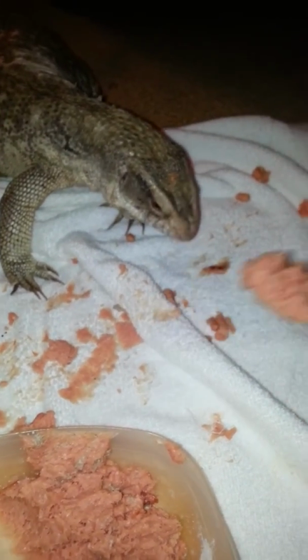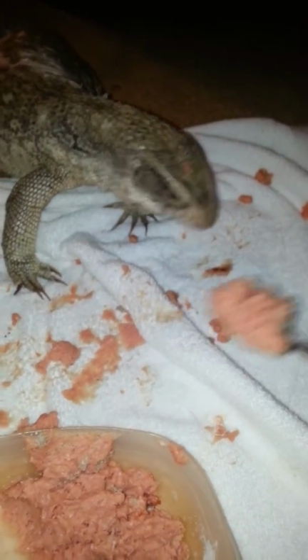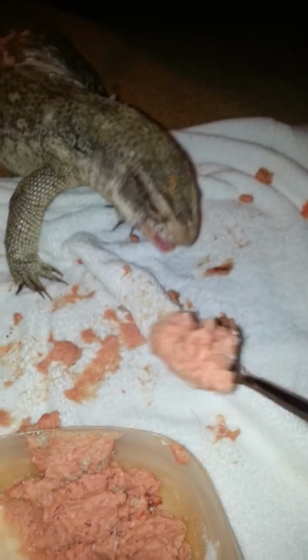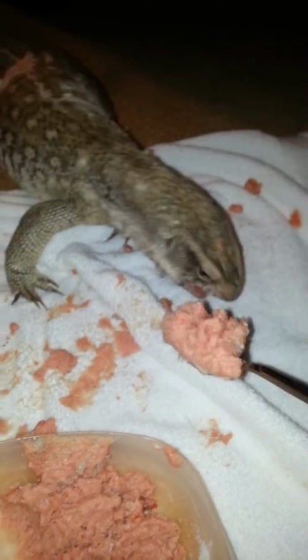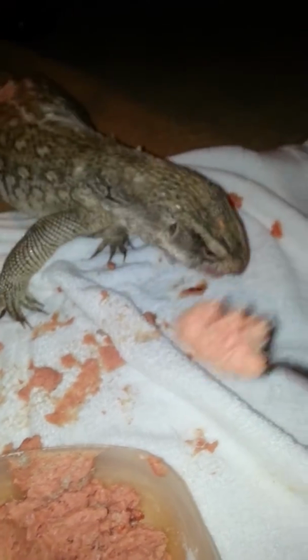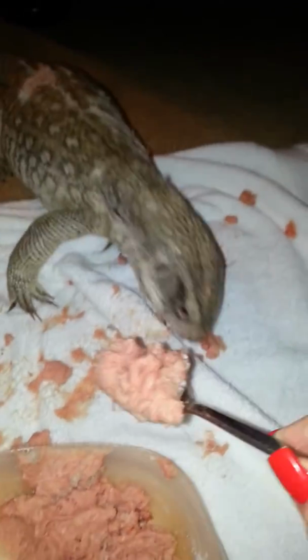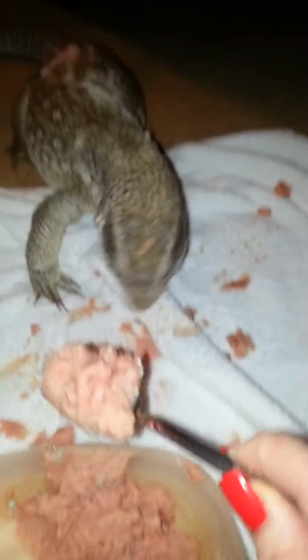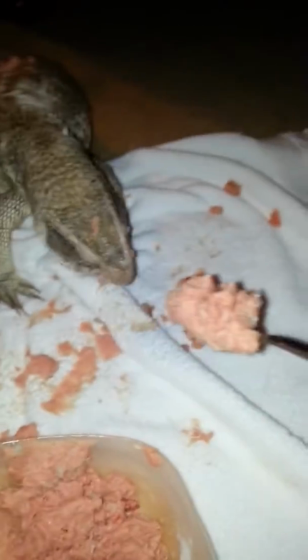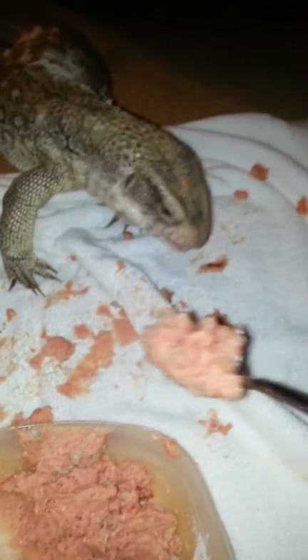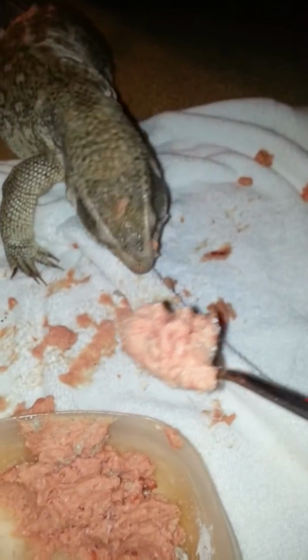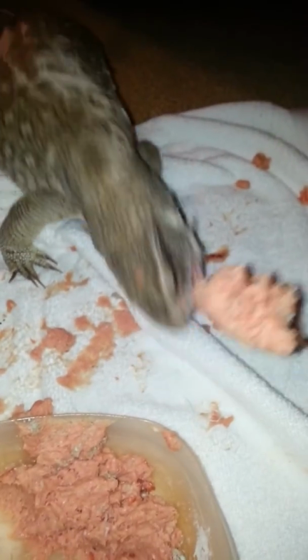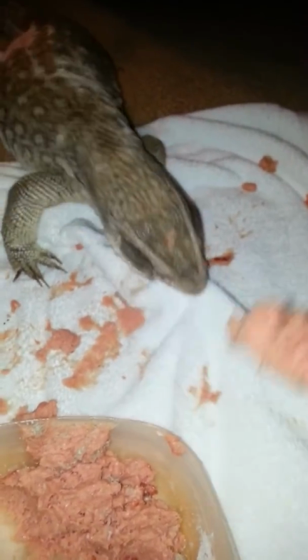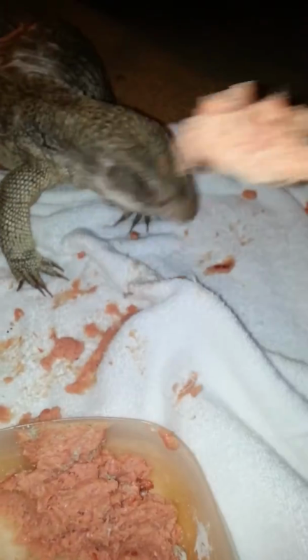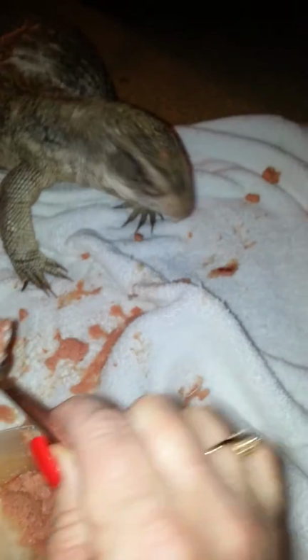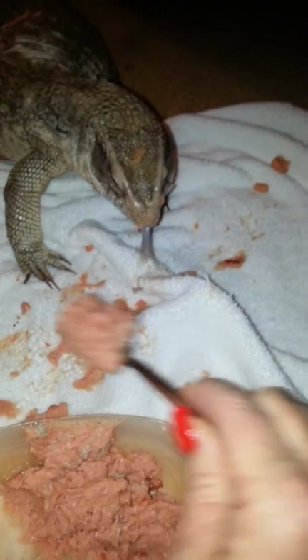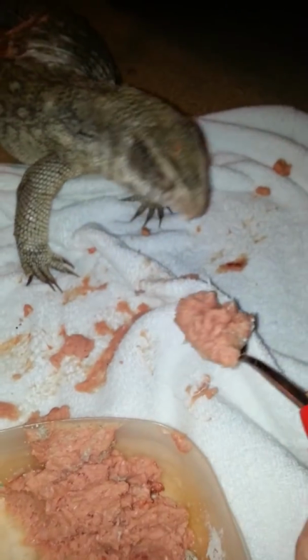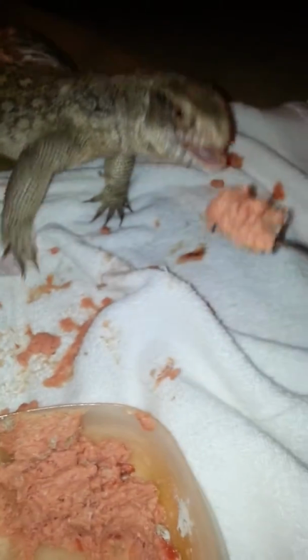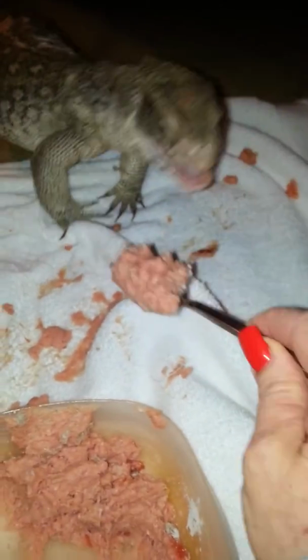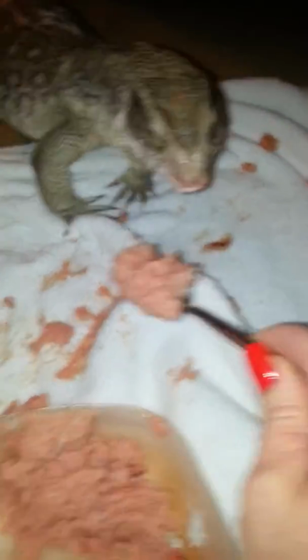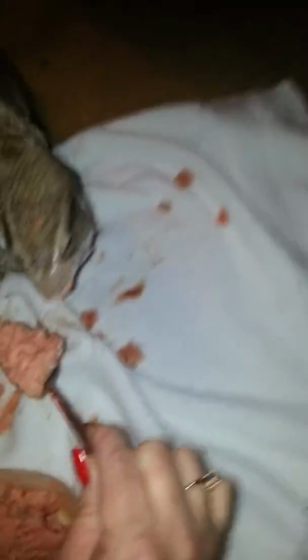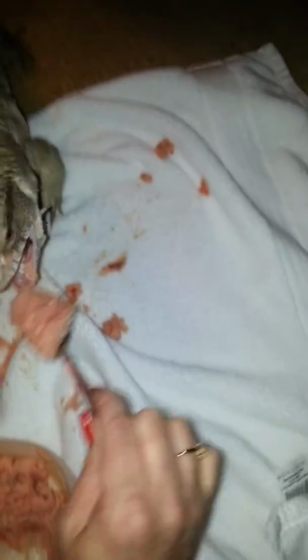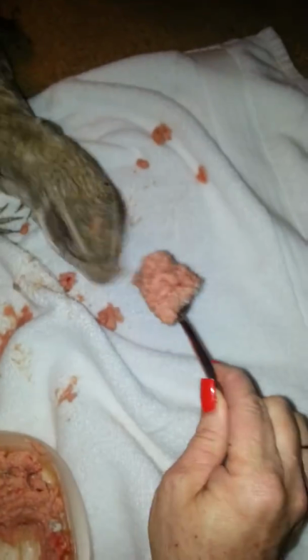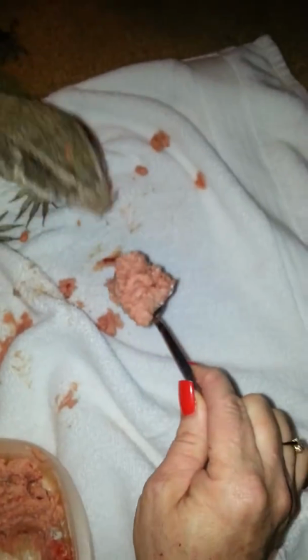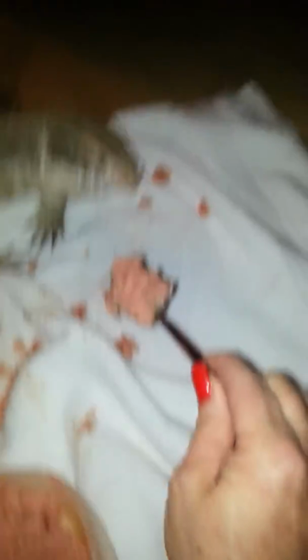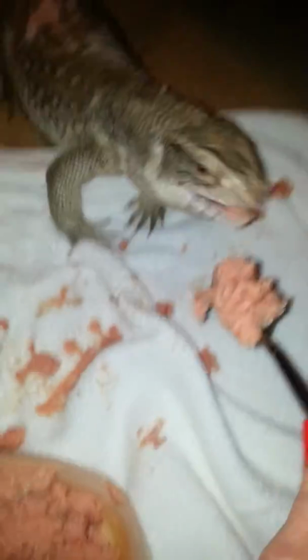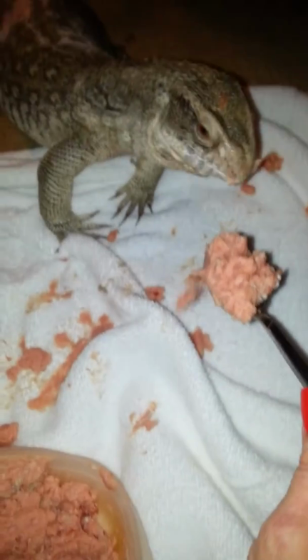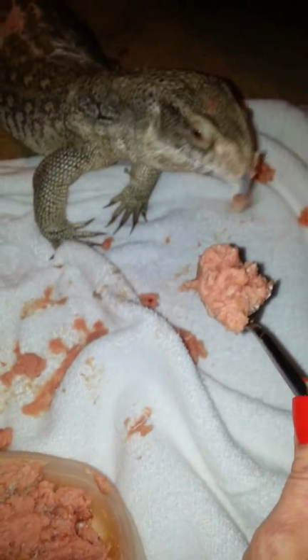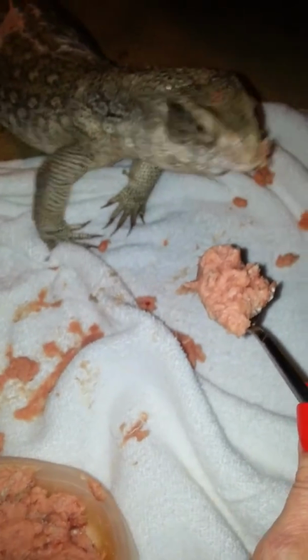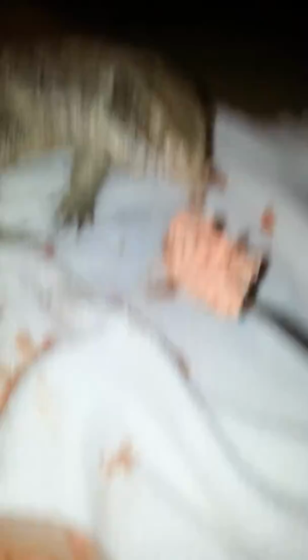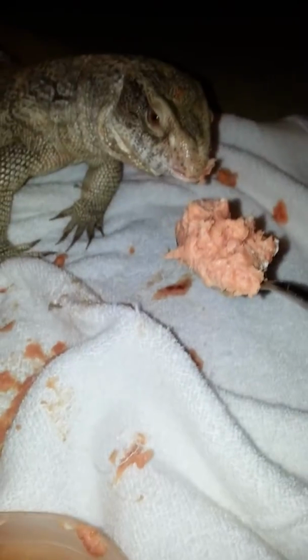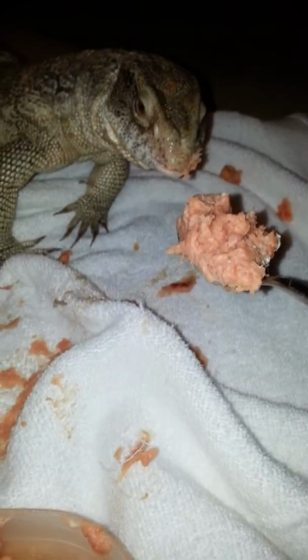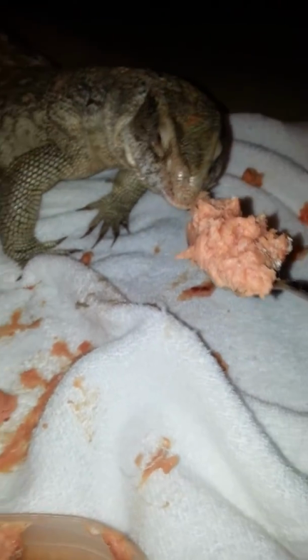Did you see the shadow? He's trying to eat the shadow. Look, can you see the shadow? That was funny.